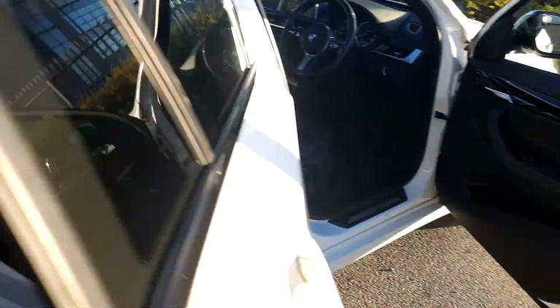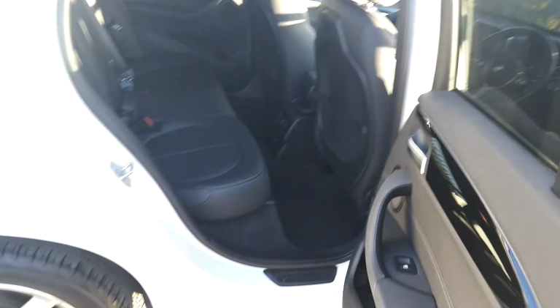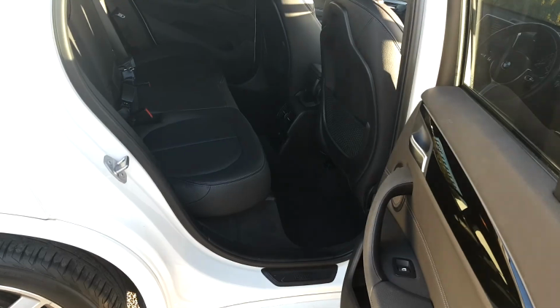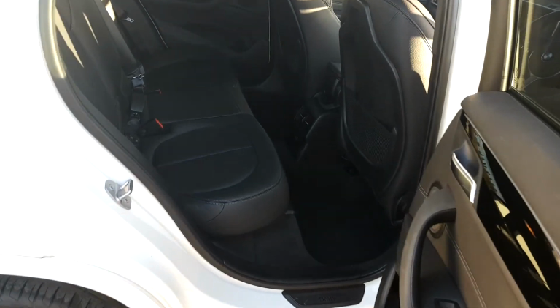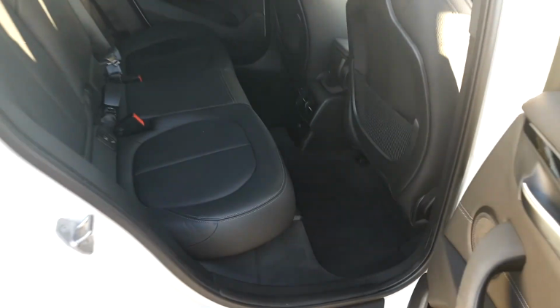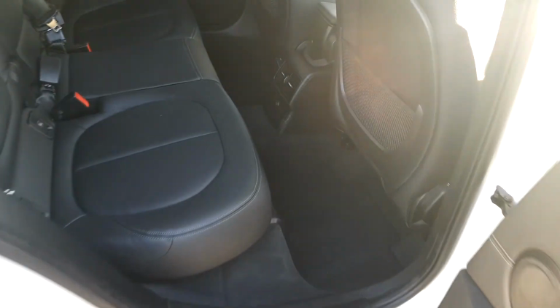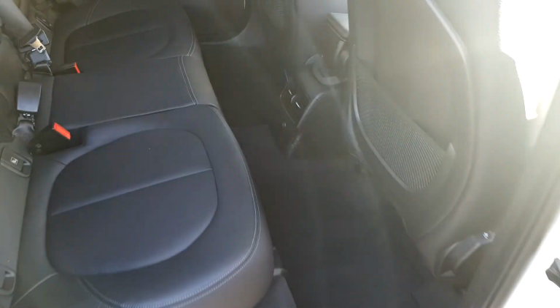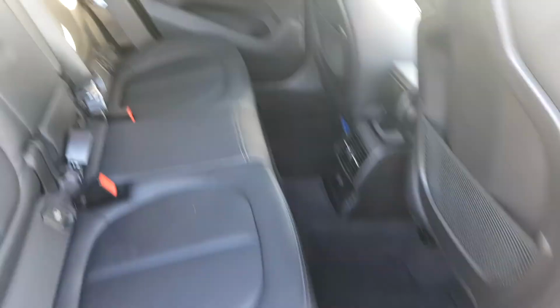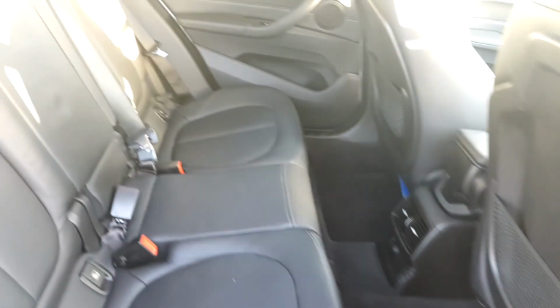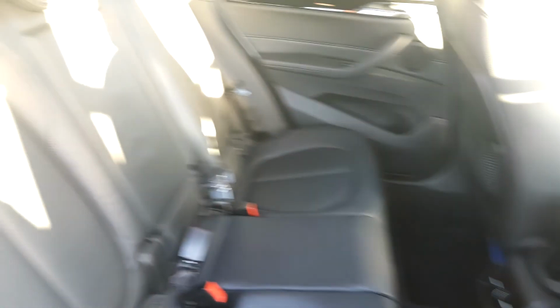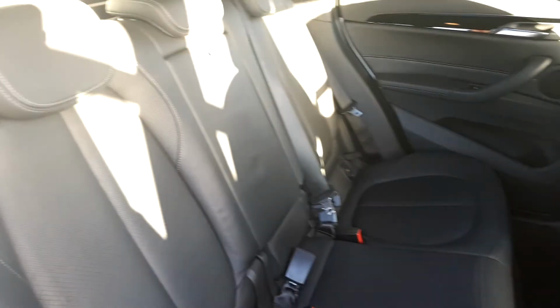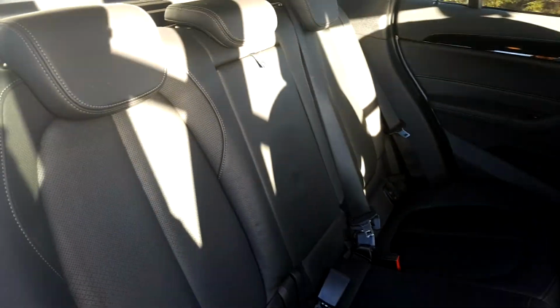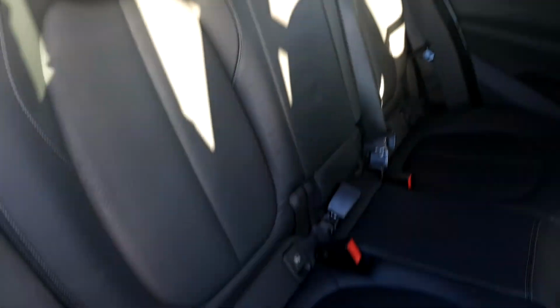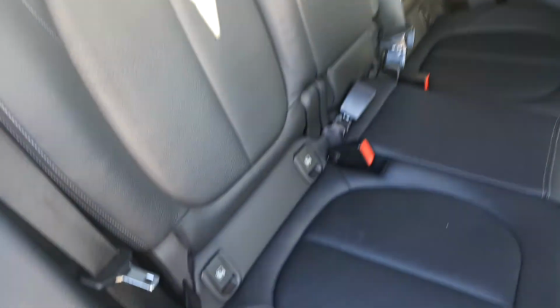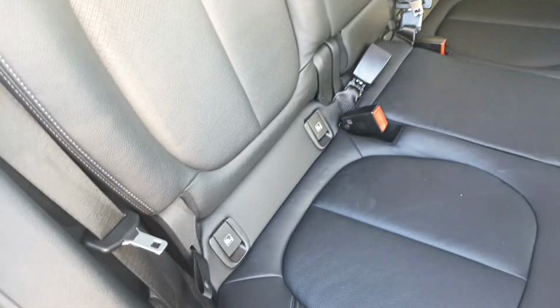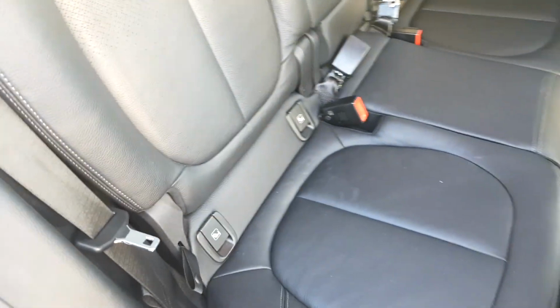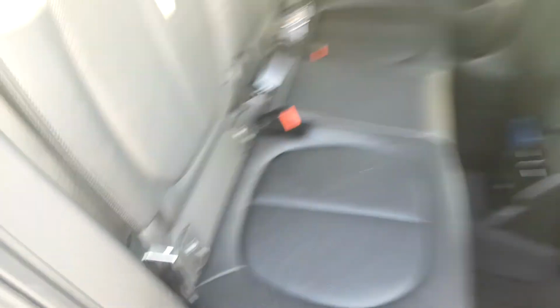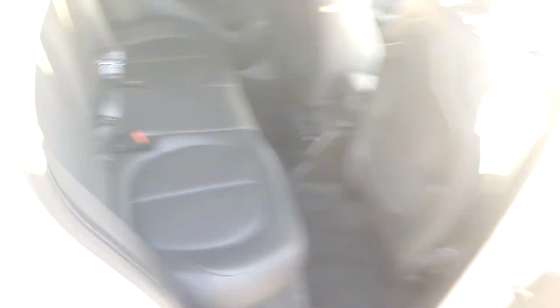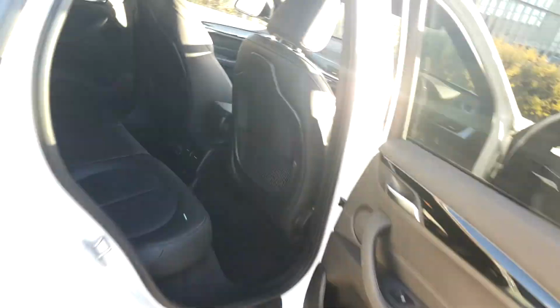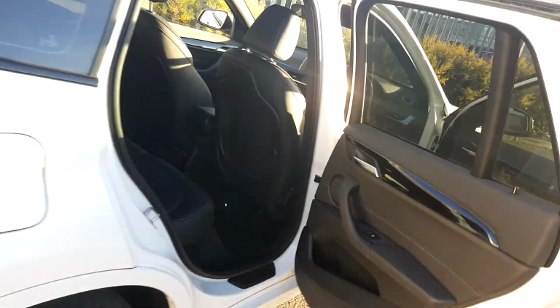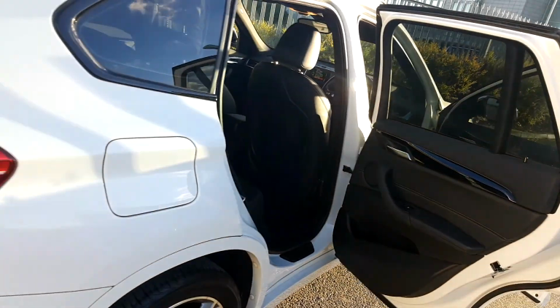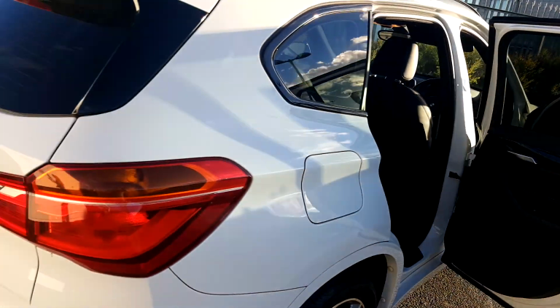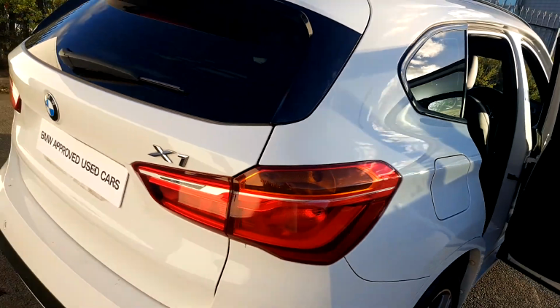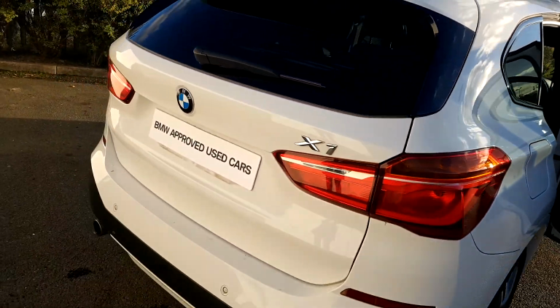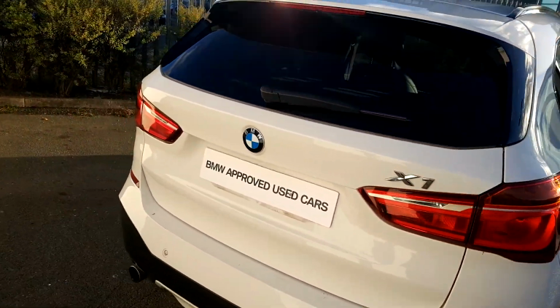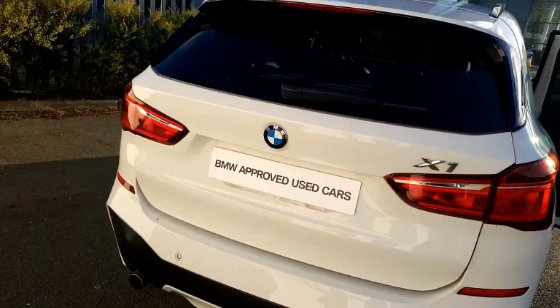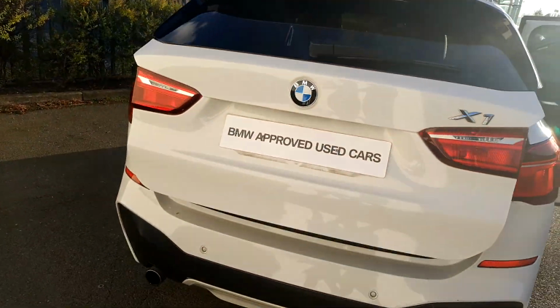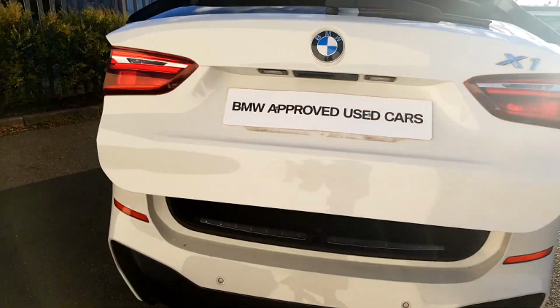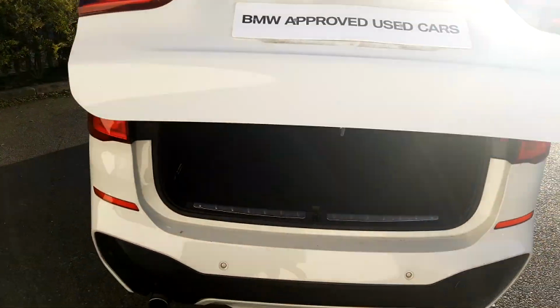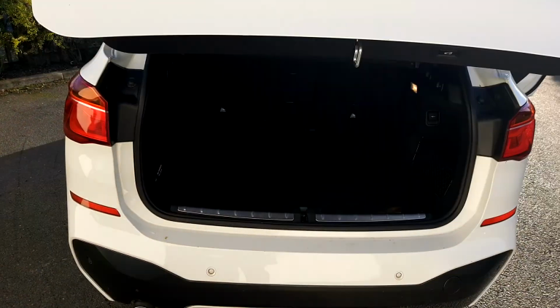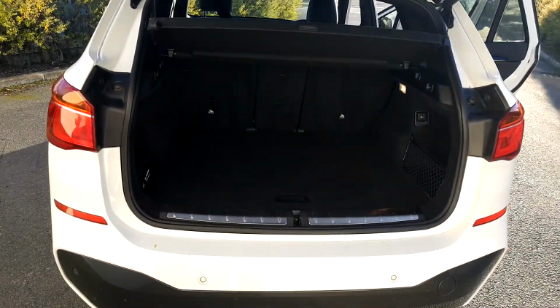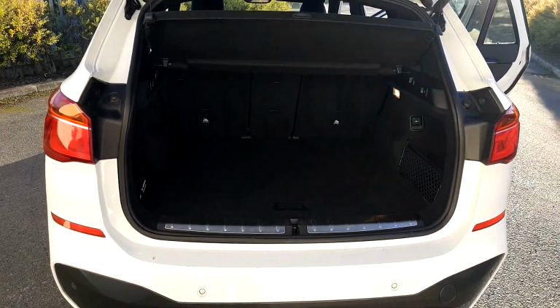In the back of the car, as you can see, it's quite spacious and the seats are fitted with ISOFIX also for a child seat. Coming around to the boot of the car, it opens with just the touch of a button and as you can see, that's also quite spacious.